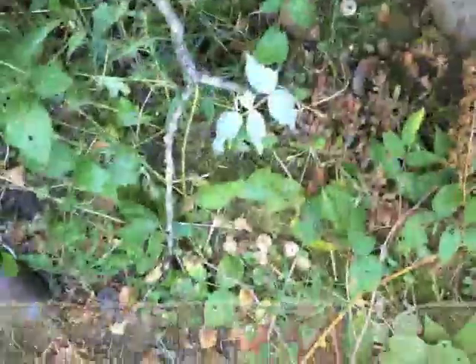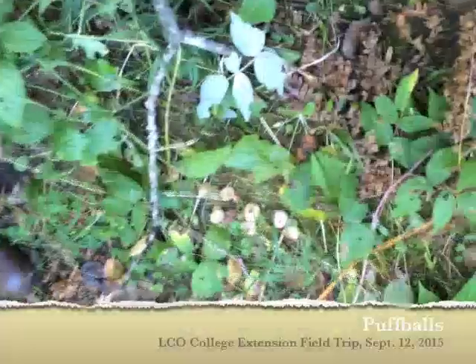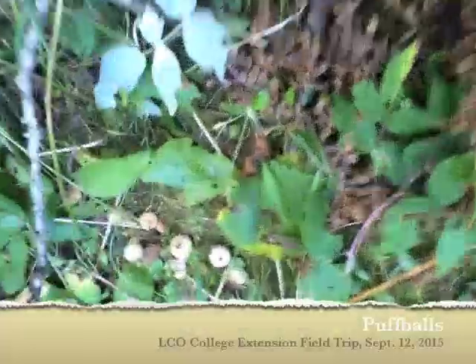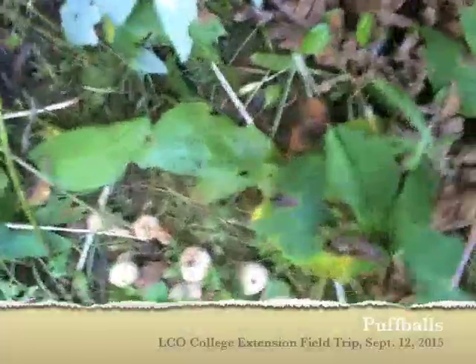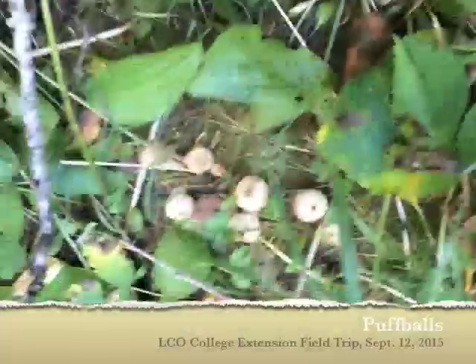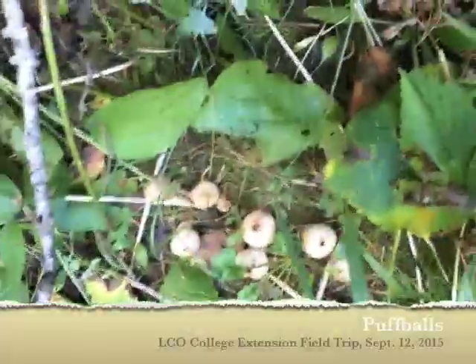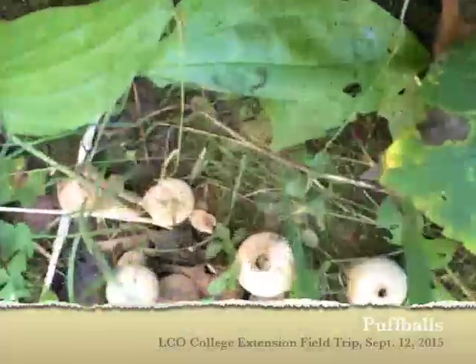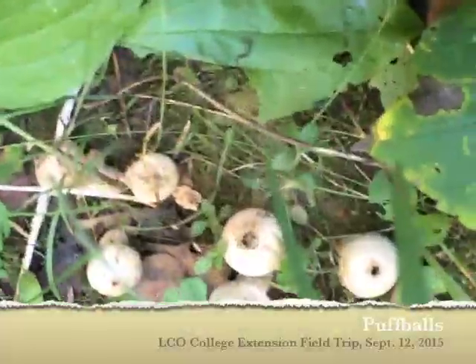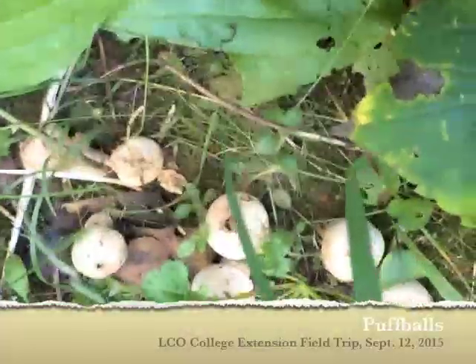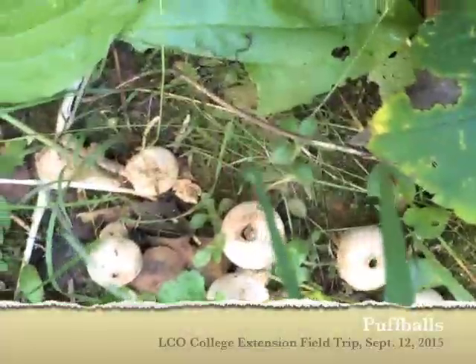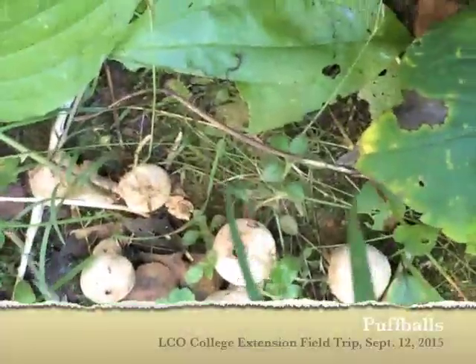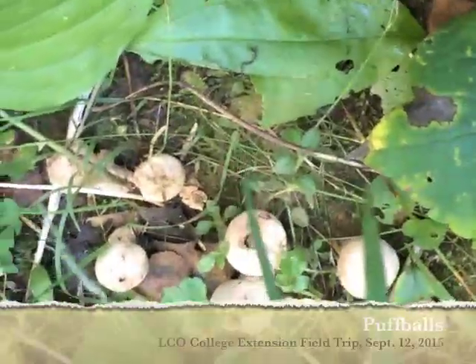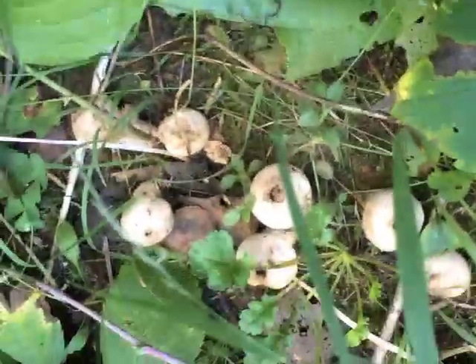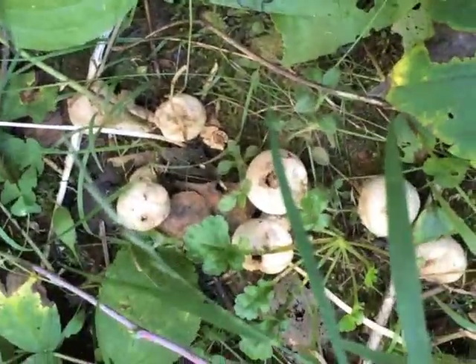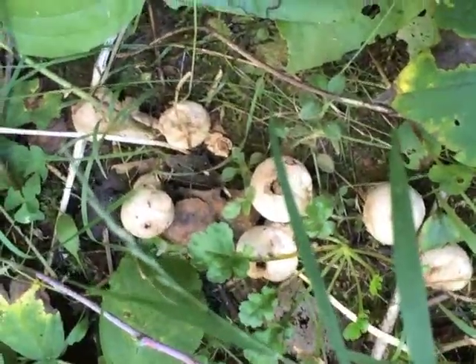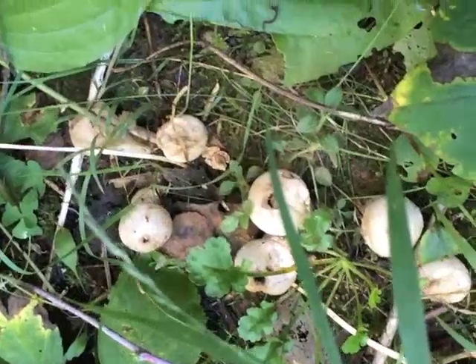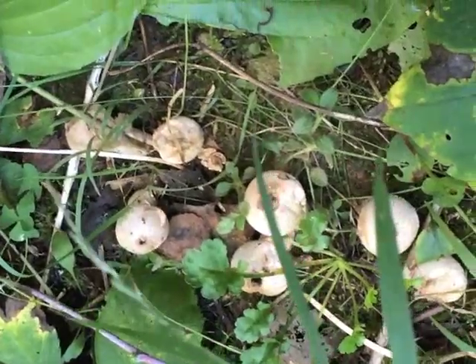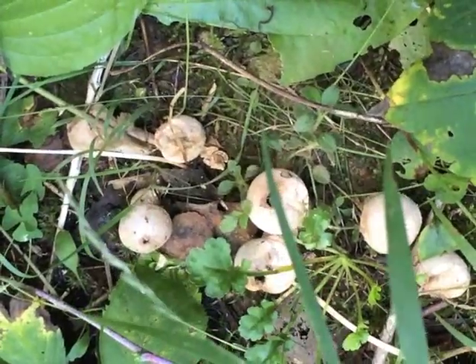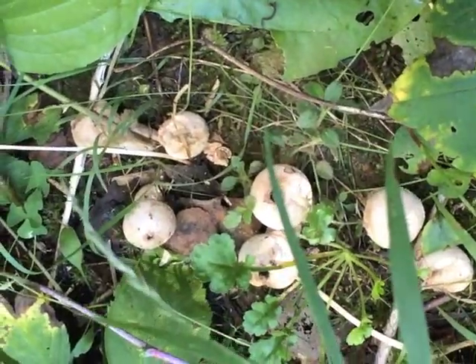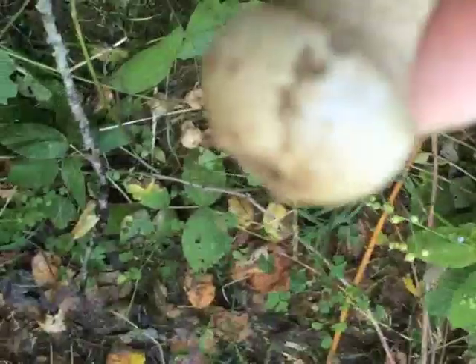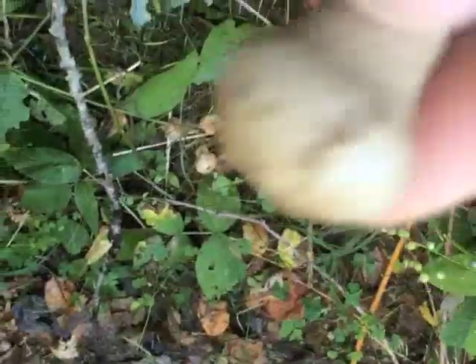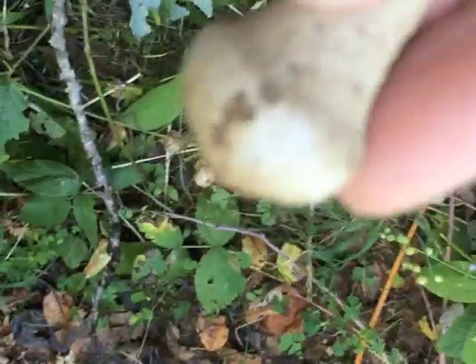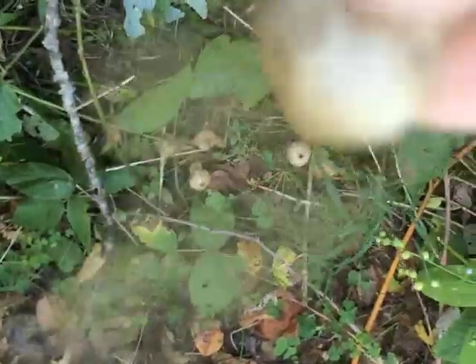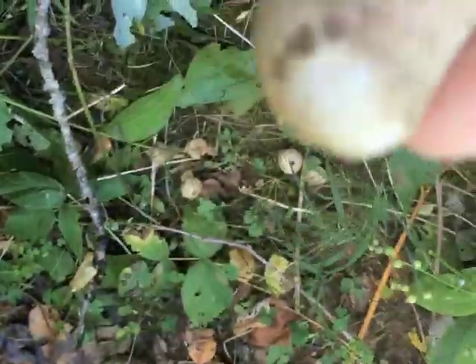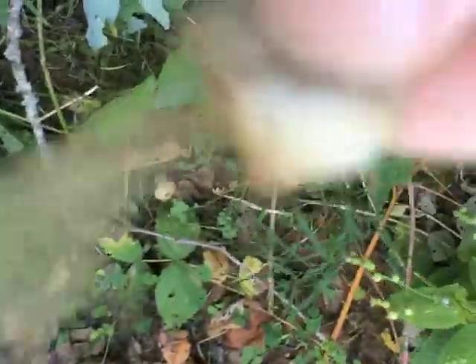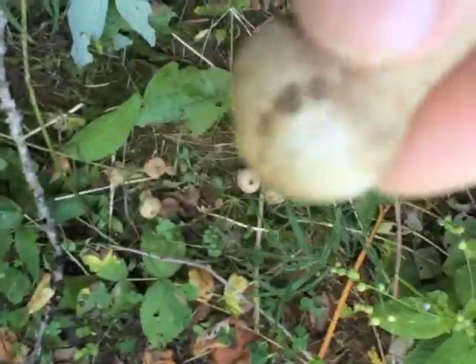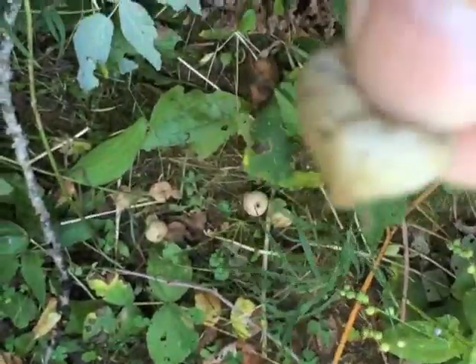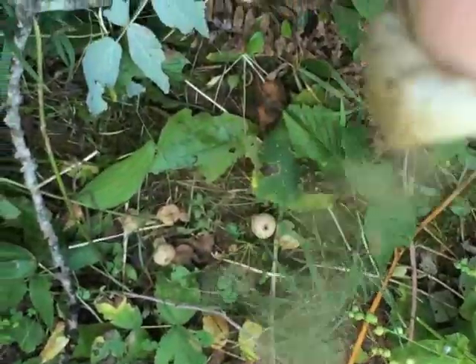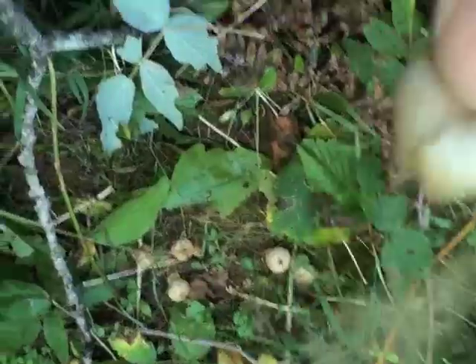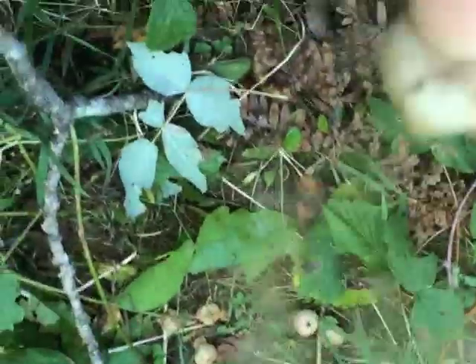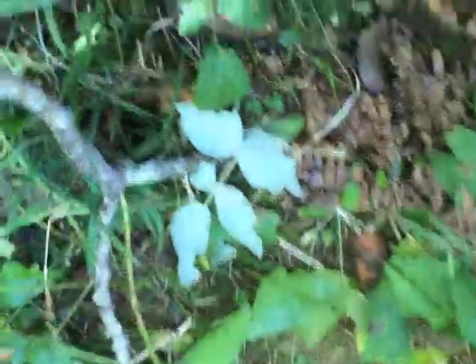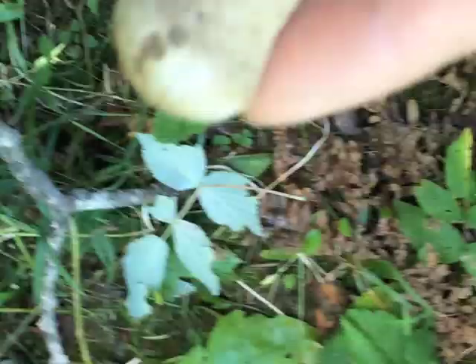Little puffballs here. Puffballs are edible when they're young and white all the way through. They're pretty good actually. More is good in the end. Look at those puffballs — just spread them around.